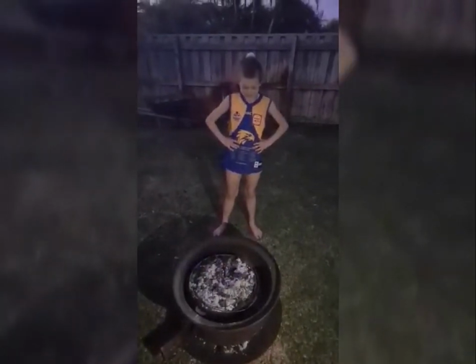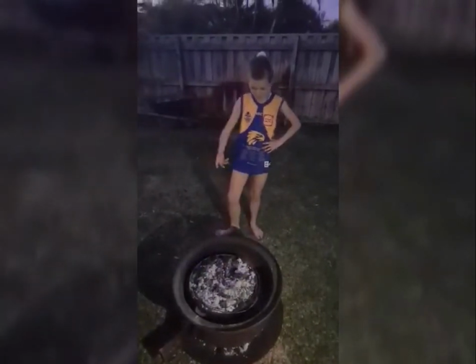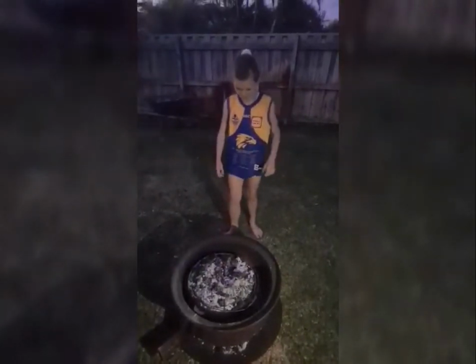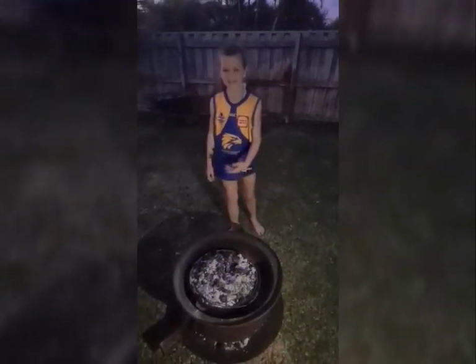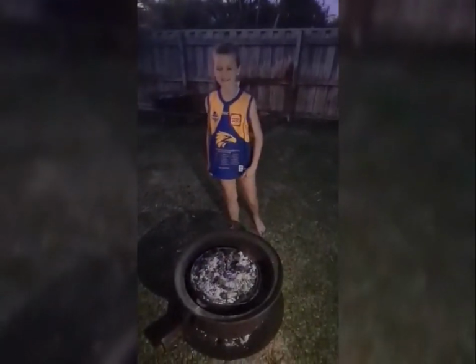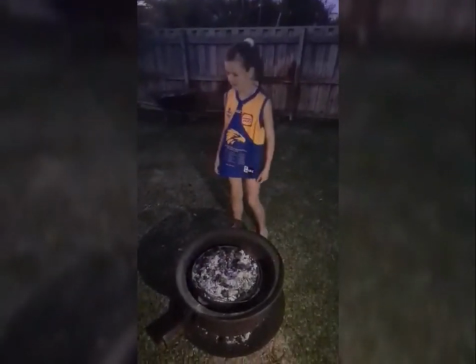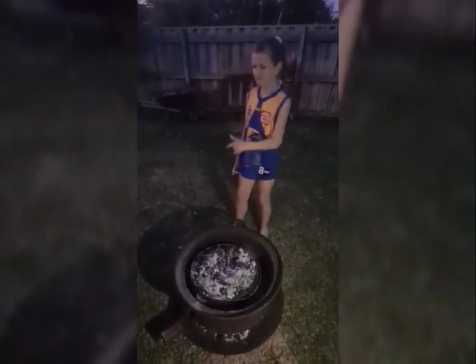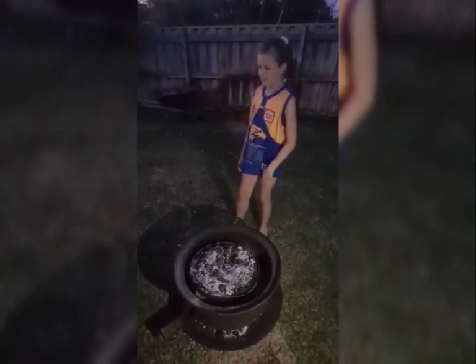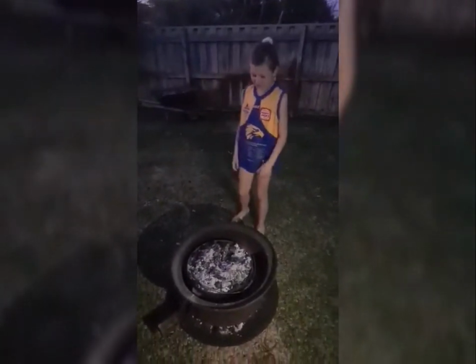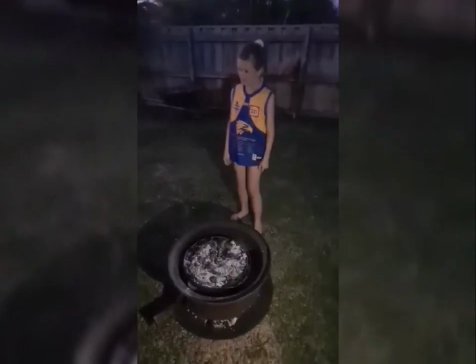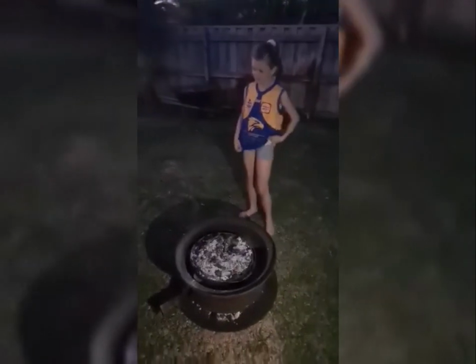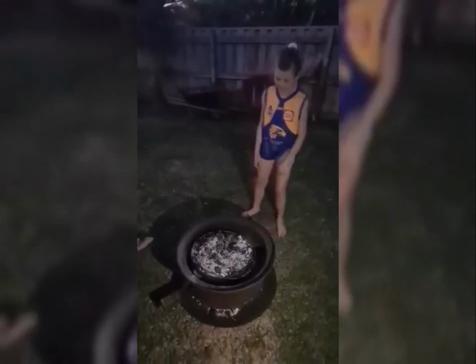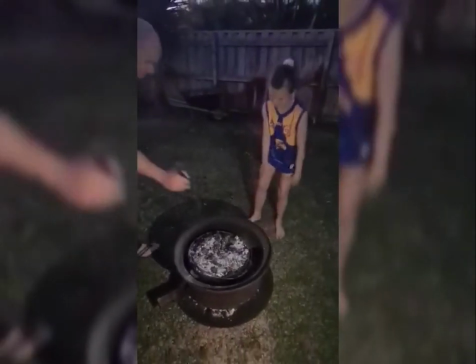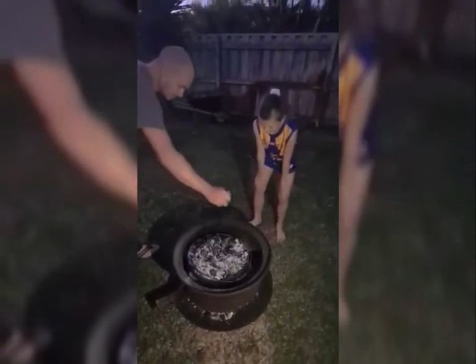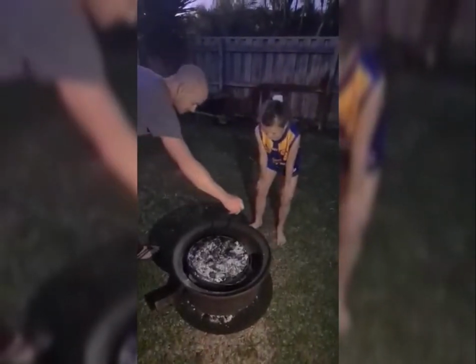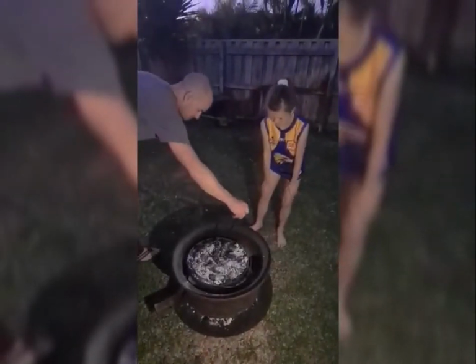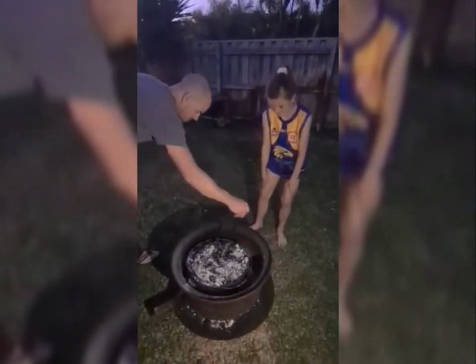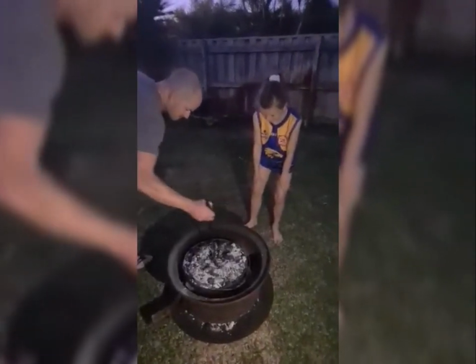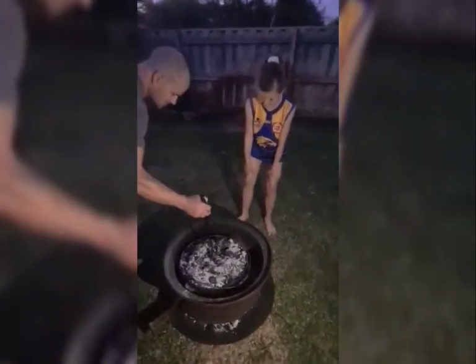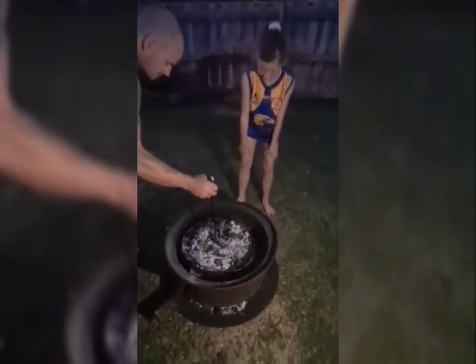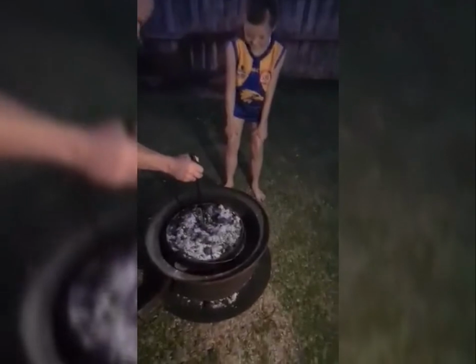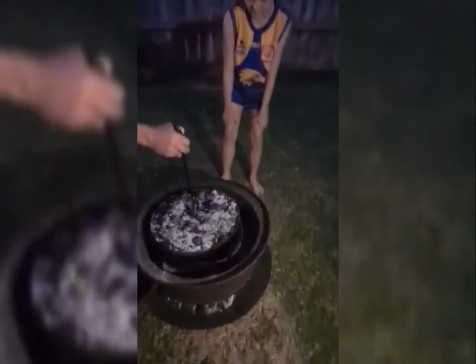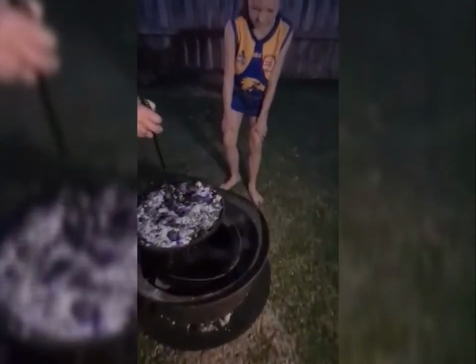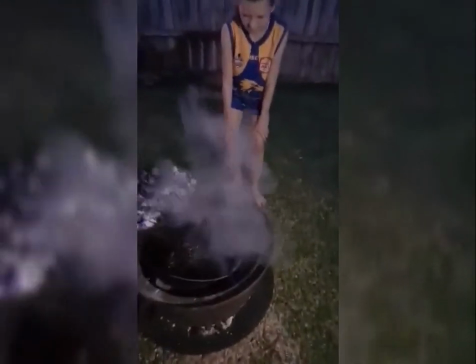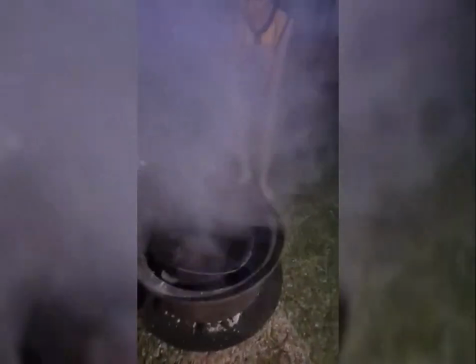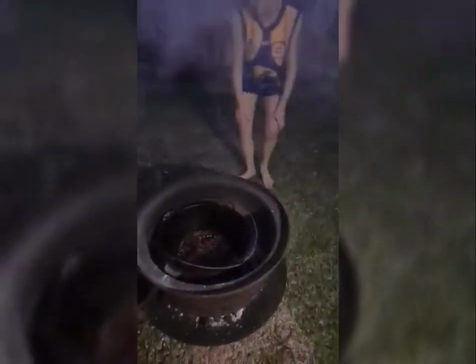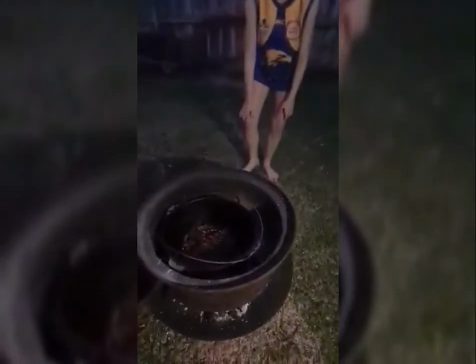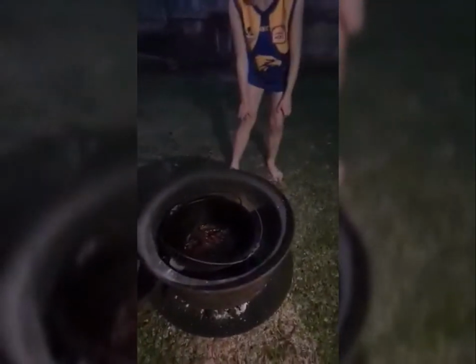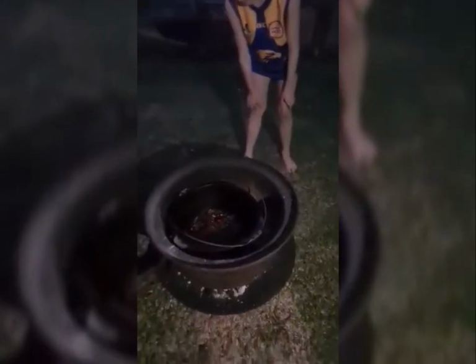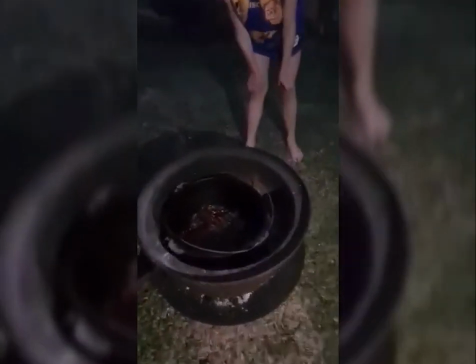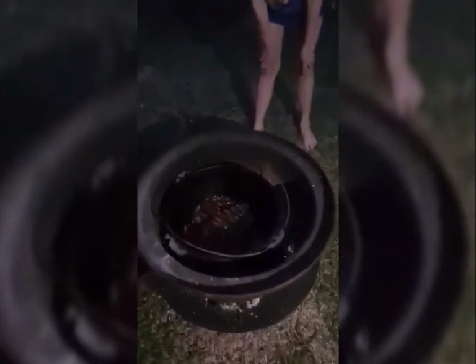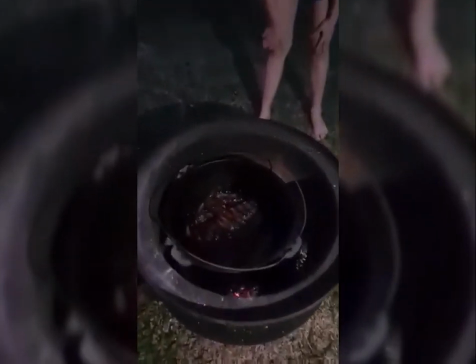So the pork belly and ribs have been in there for an hour, so we're just going to lift the lid and see whether it's done. Oh yeah, they're amazing, look at that.